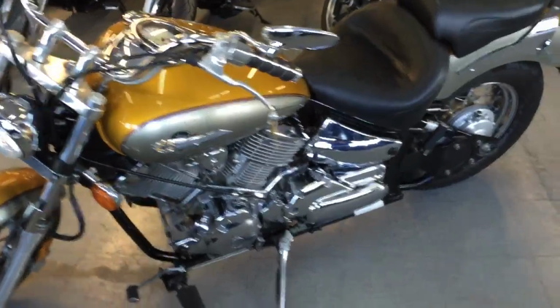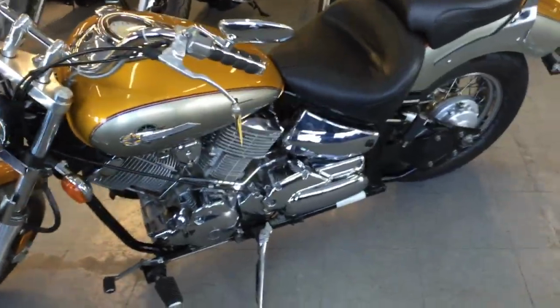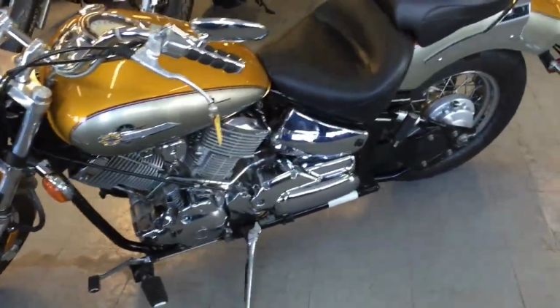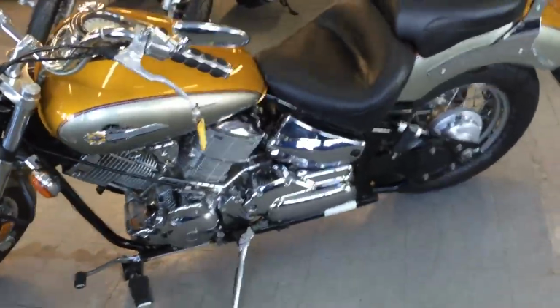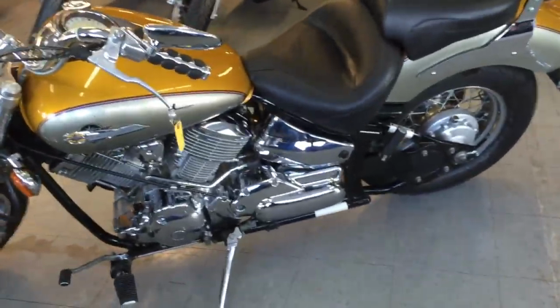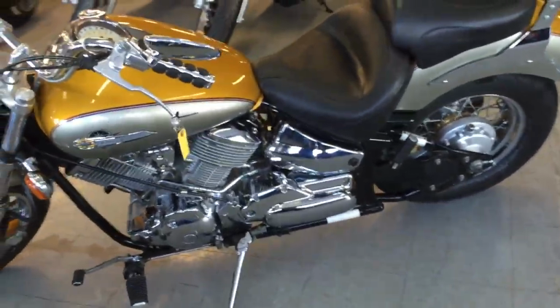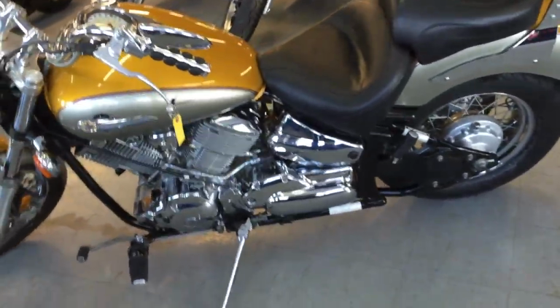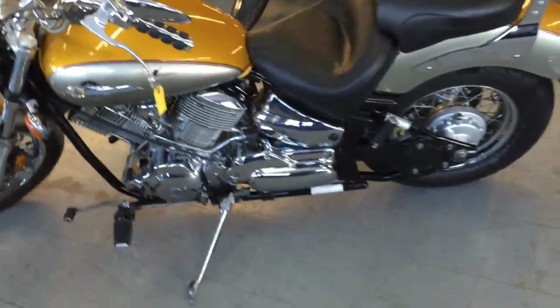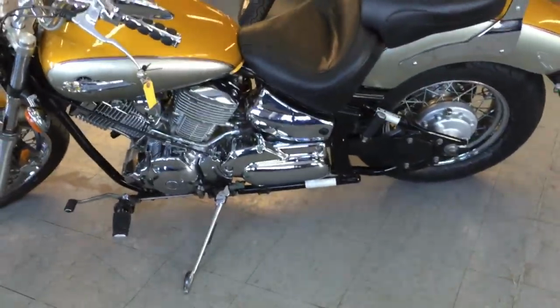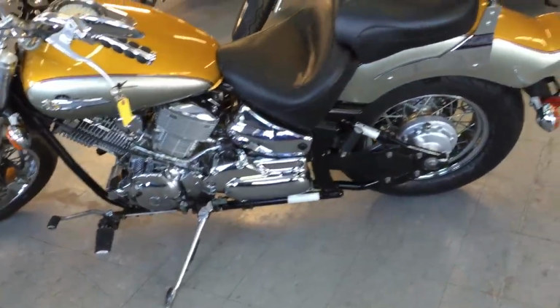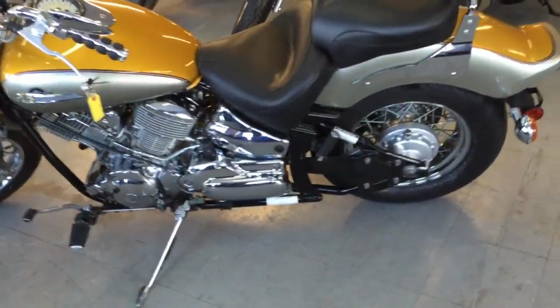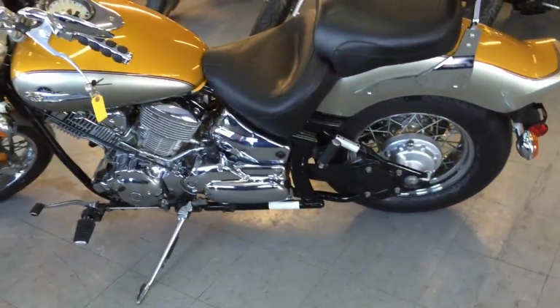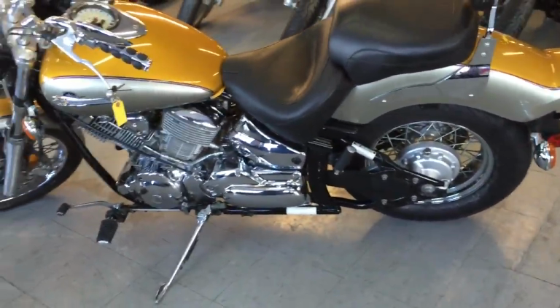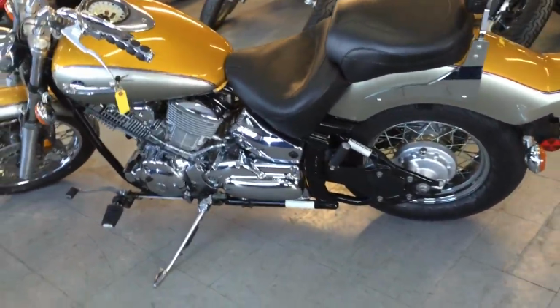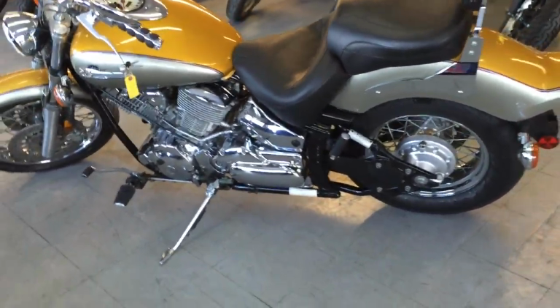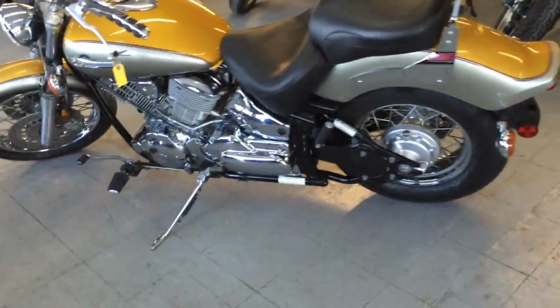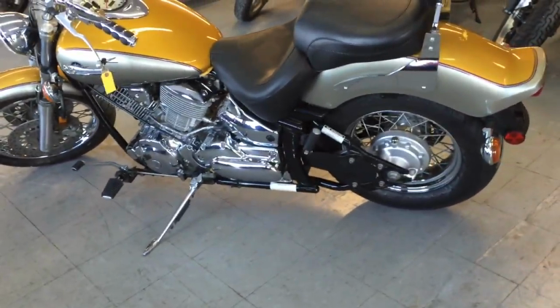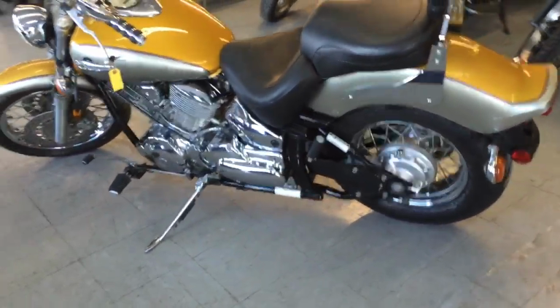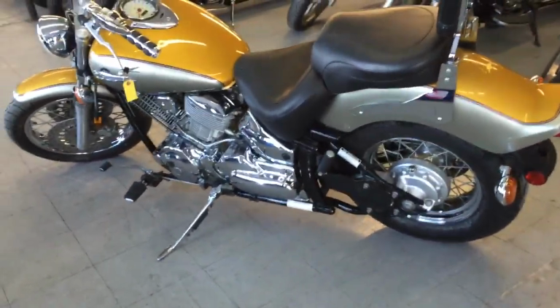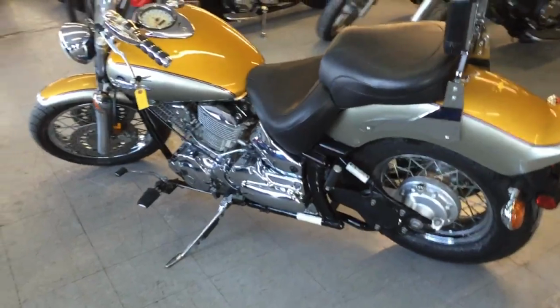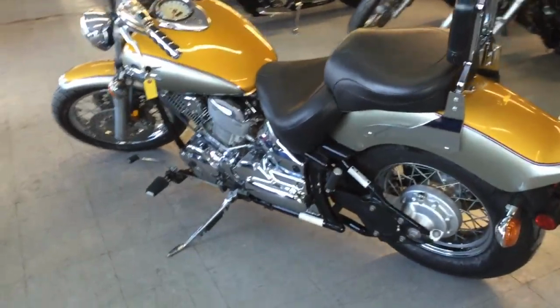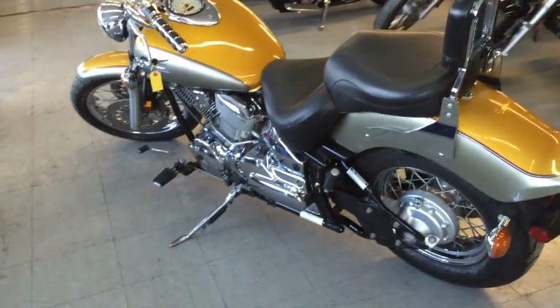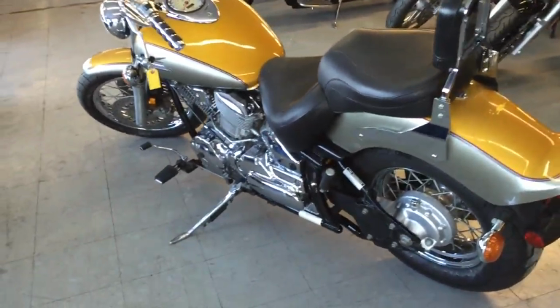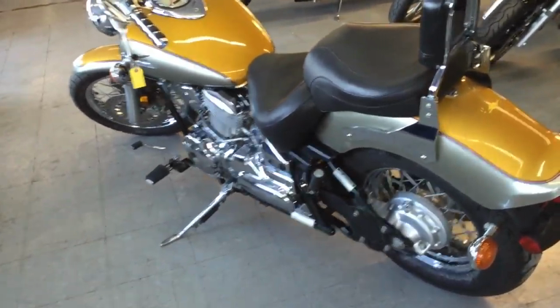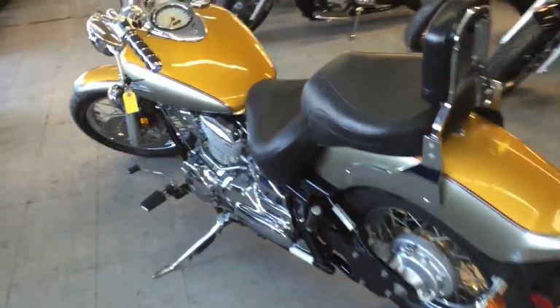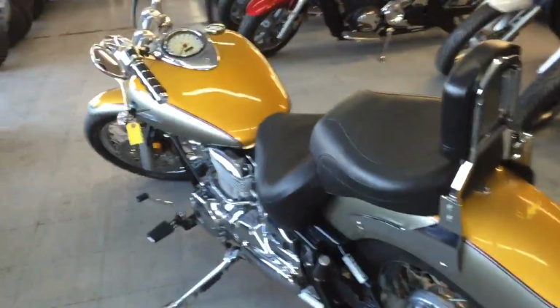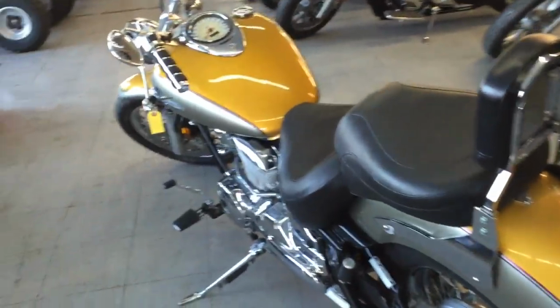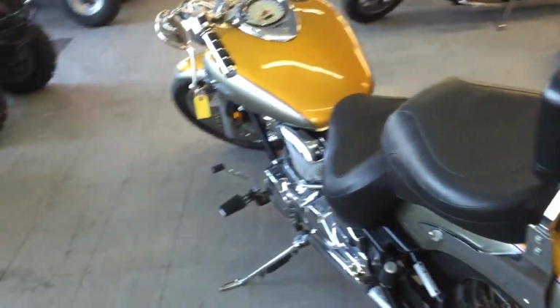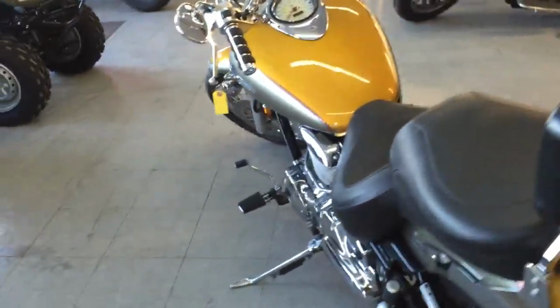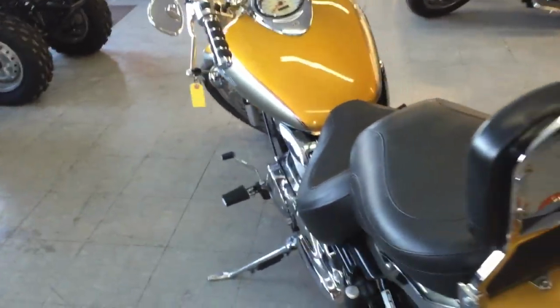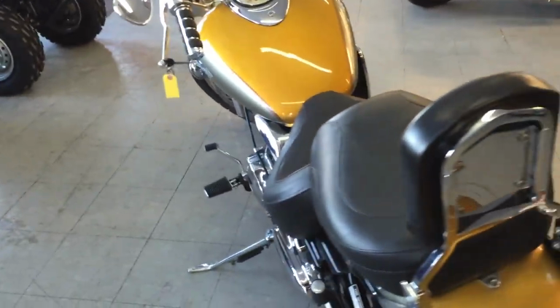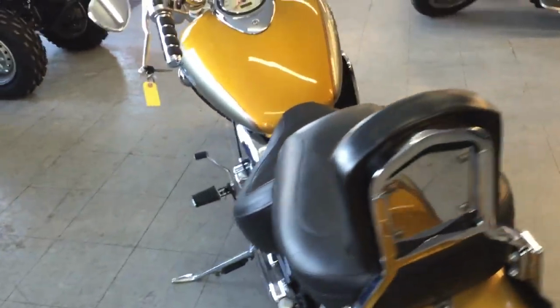It's a great bike for $2,499, or we can set you up on payments for only $89 a month. Visit our website at ApprovalPowerSports.com.